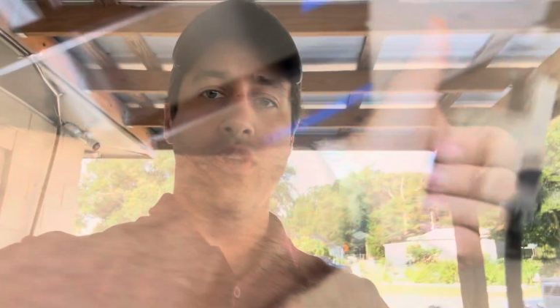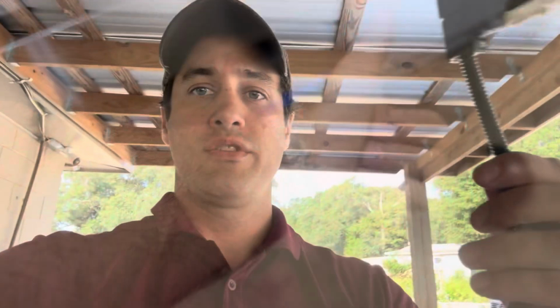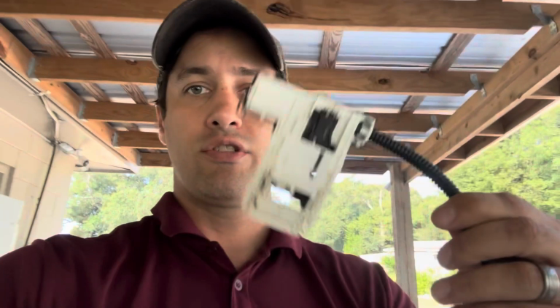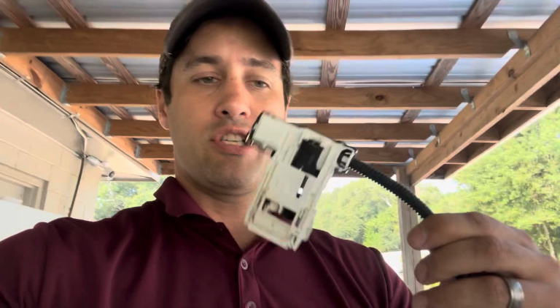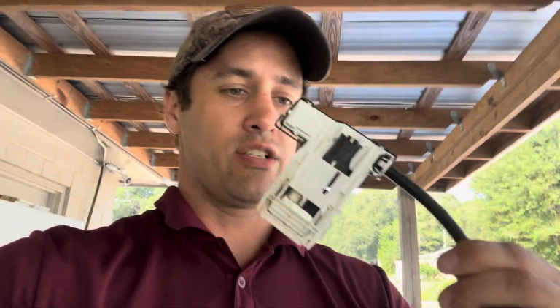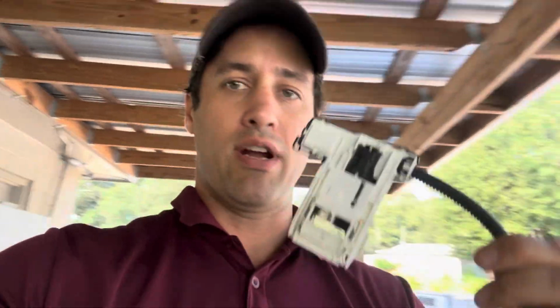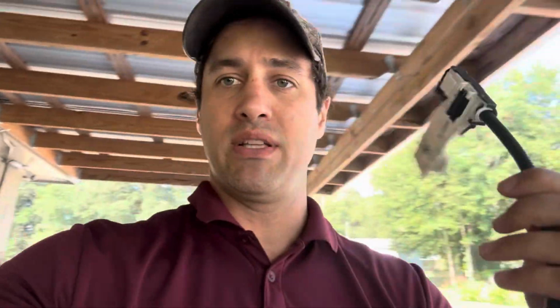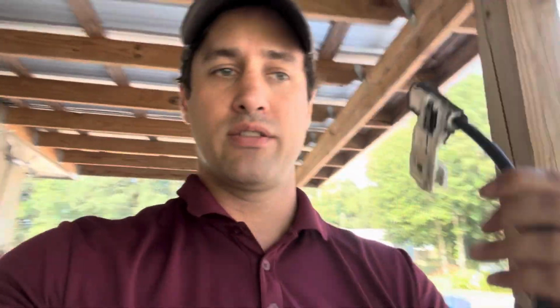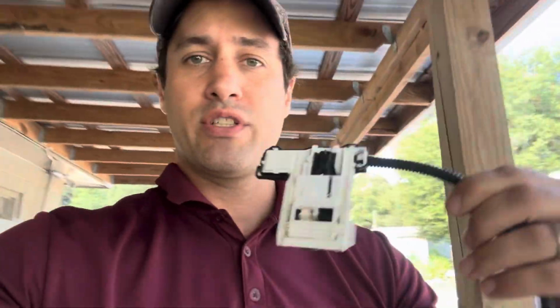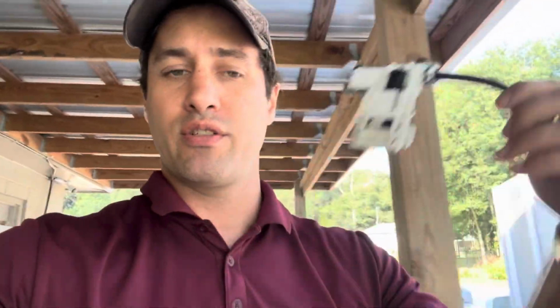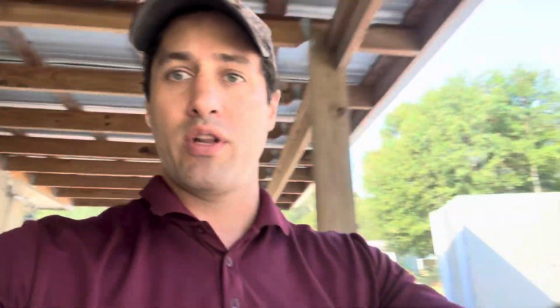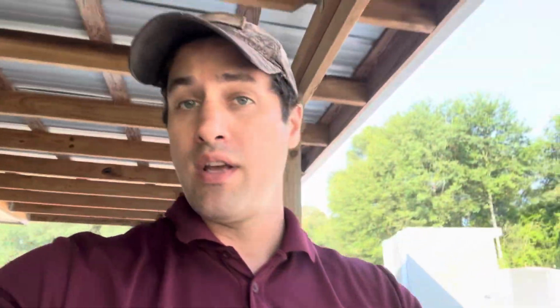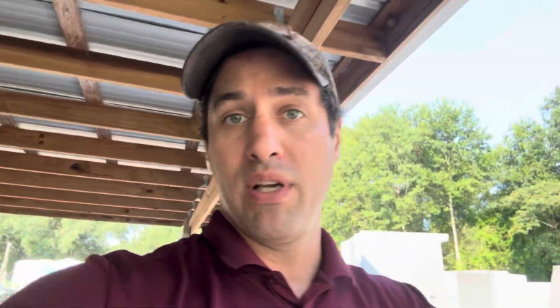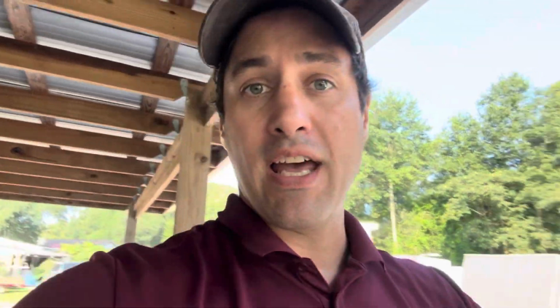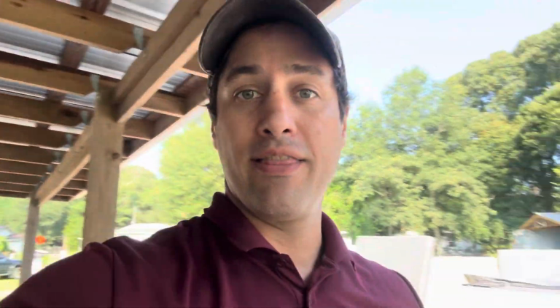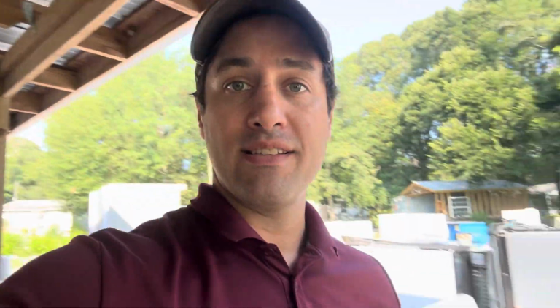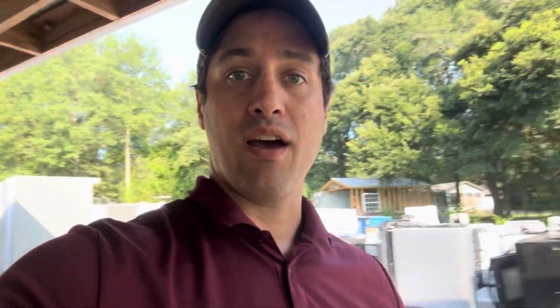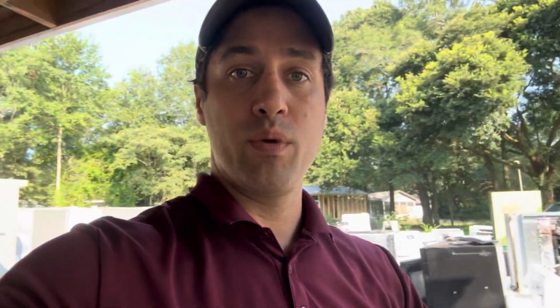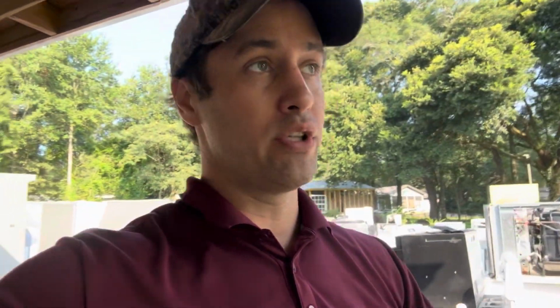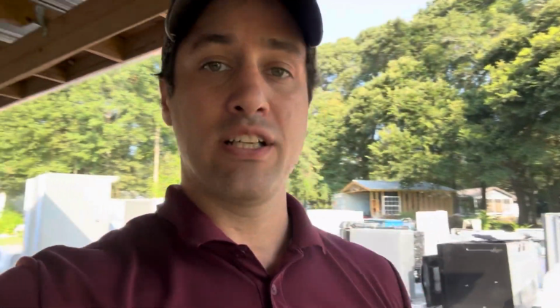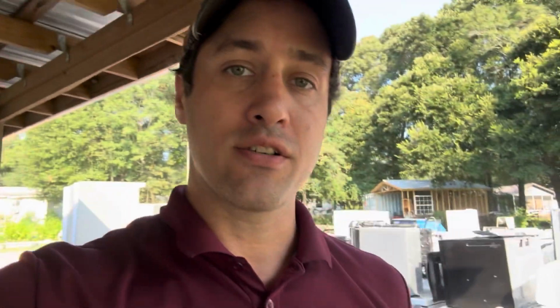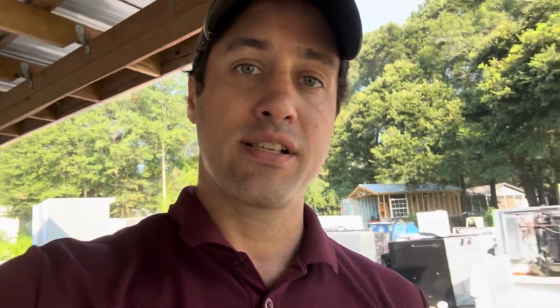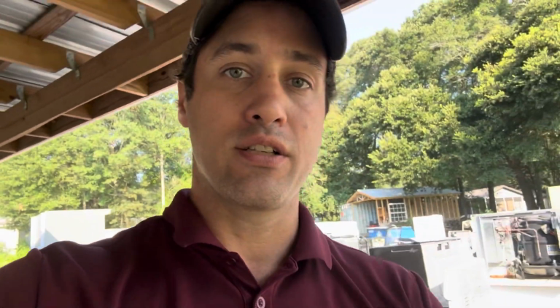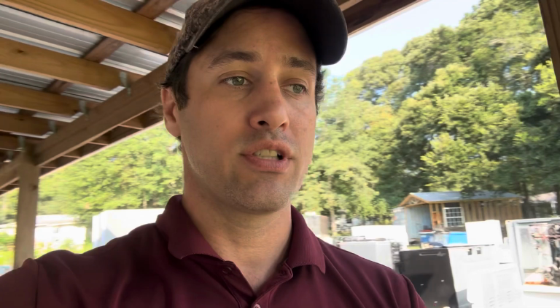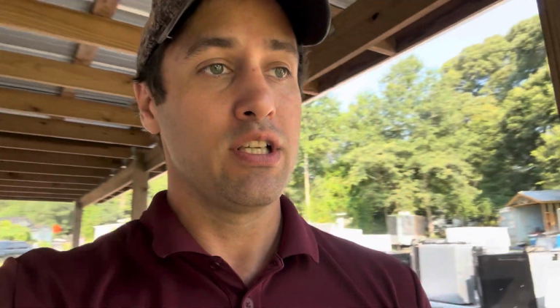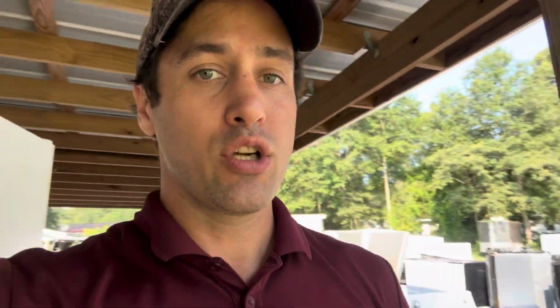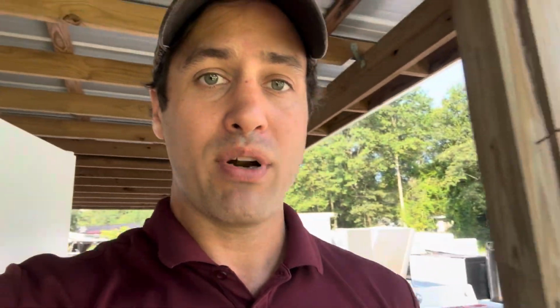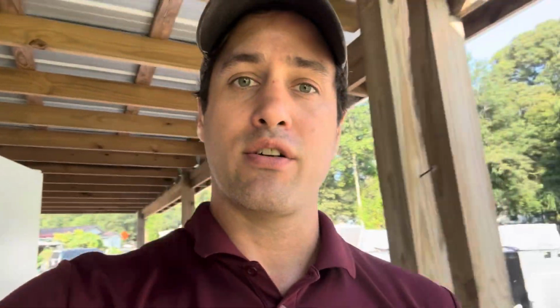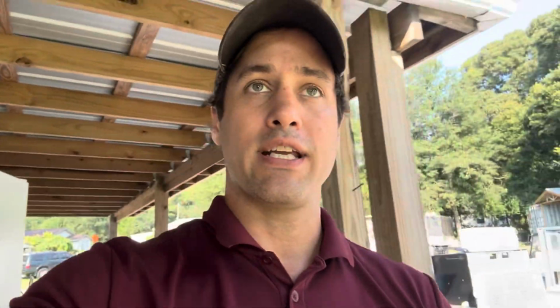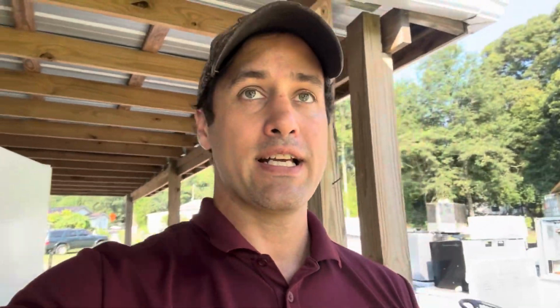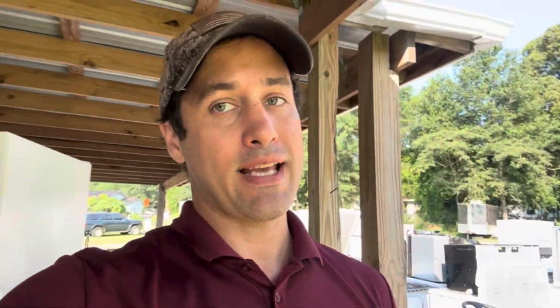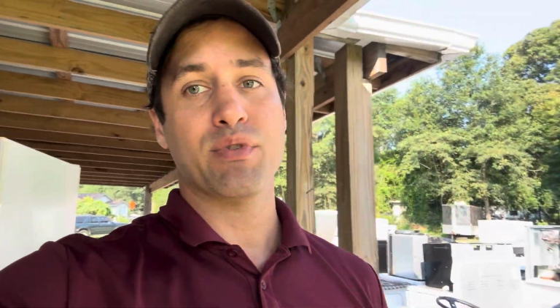Just changing a crappy lid switch this morning. But yeah, that's how we put in an R600 compressor in a Samsung.